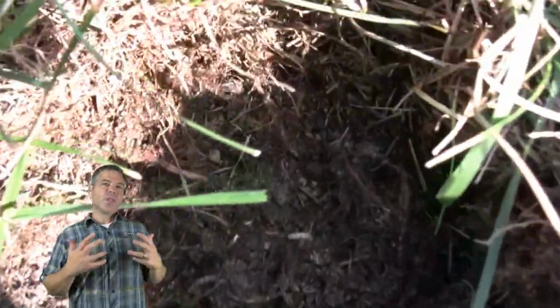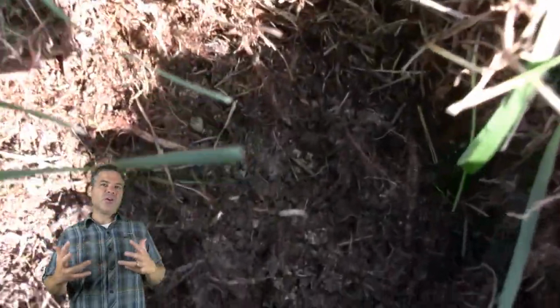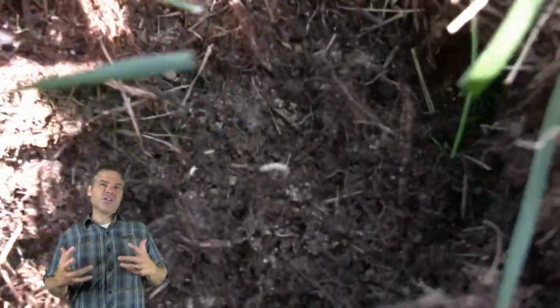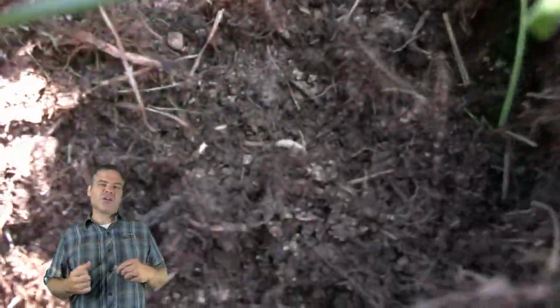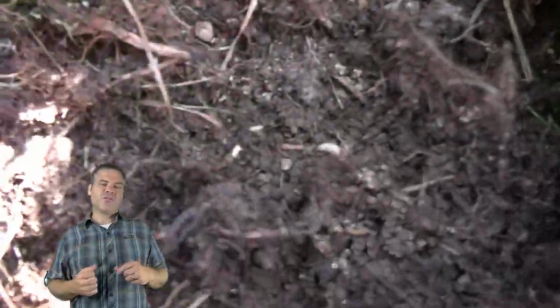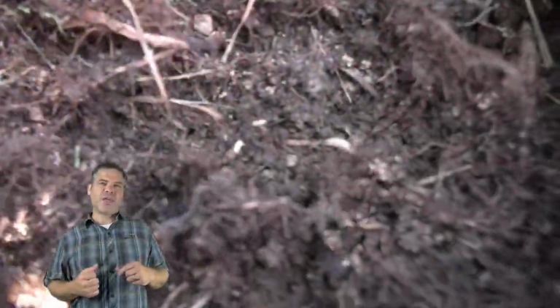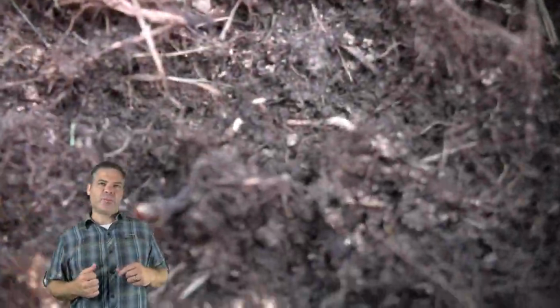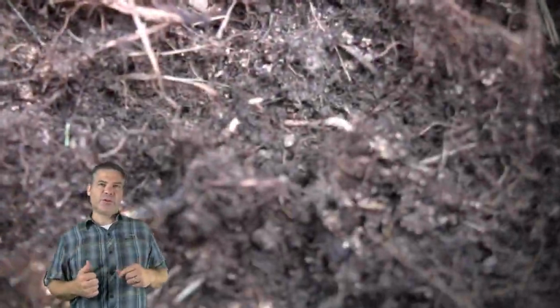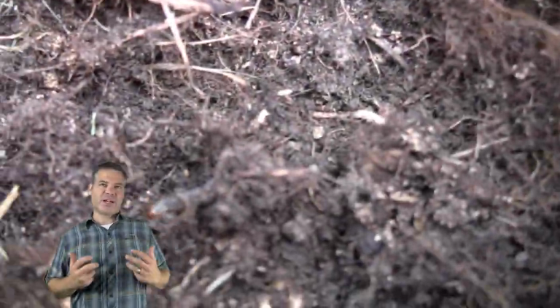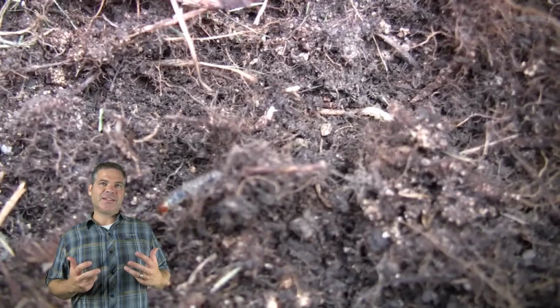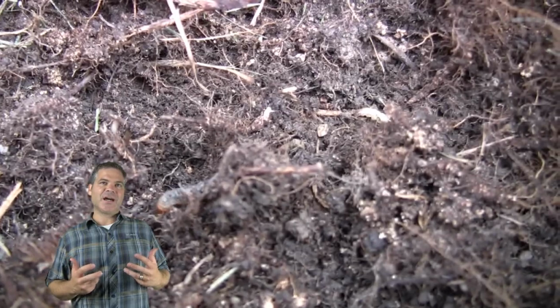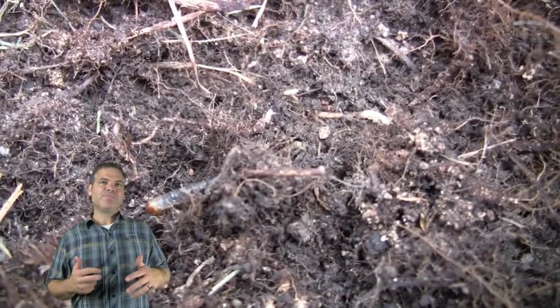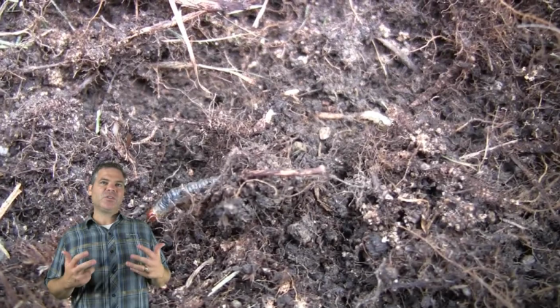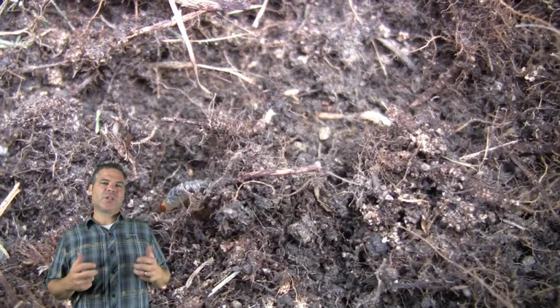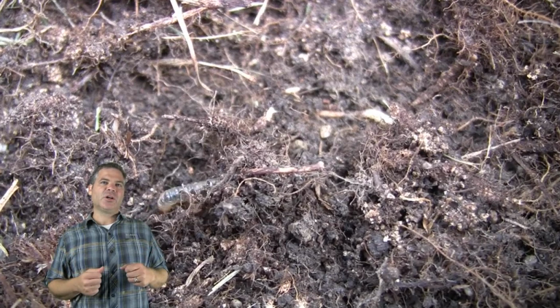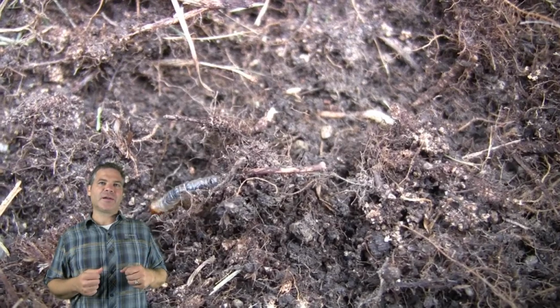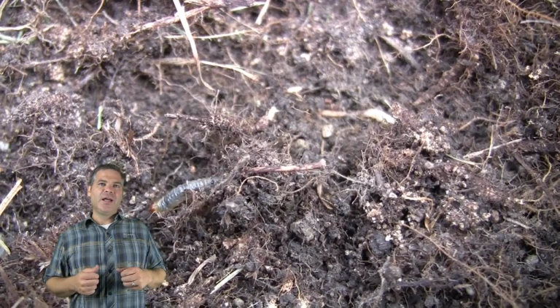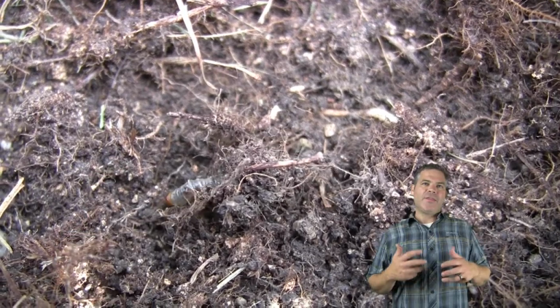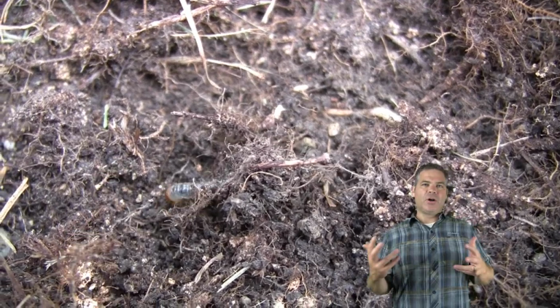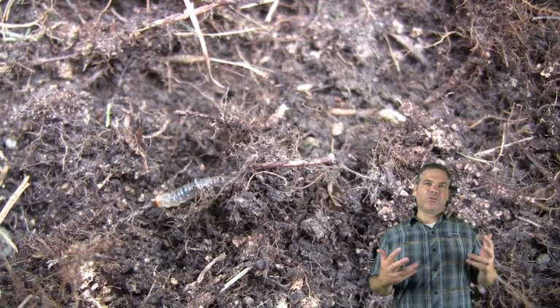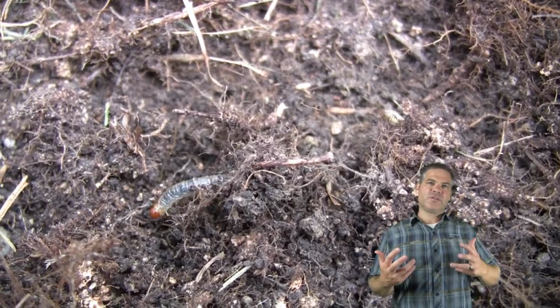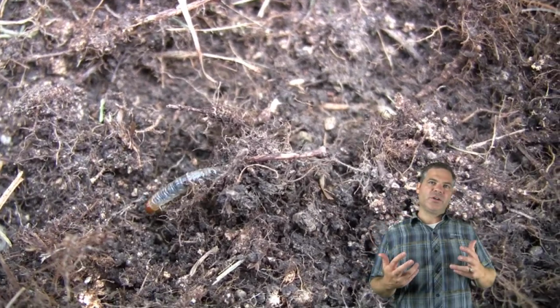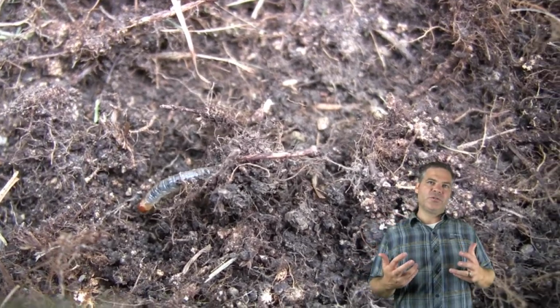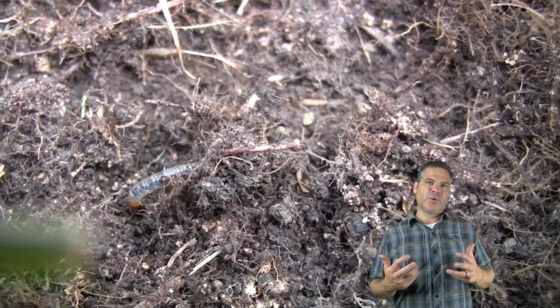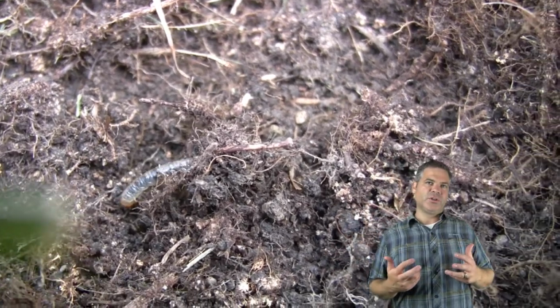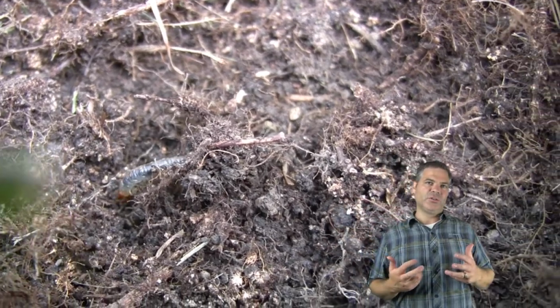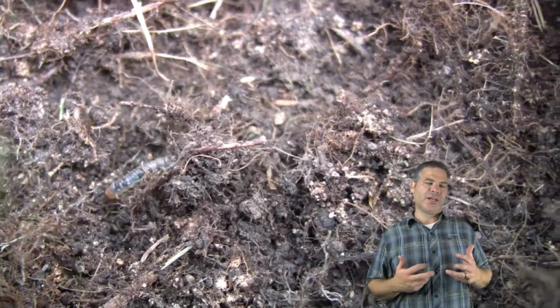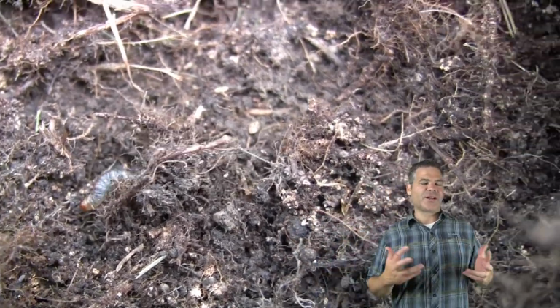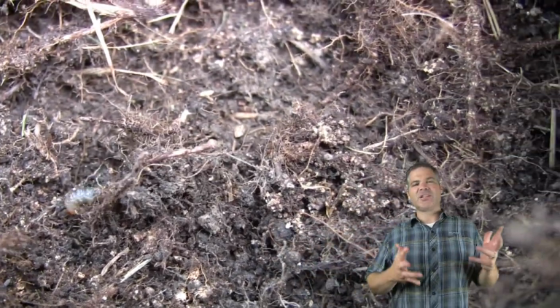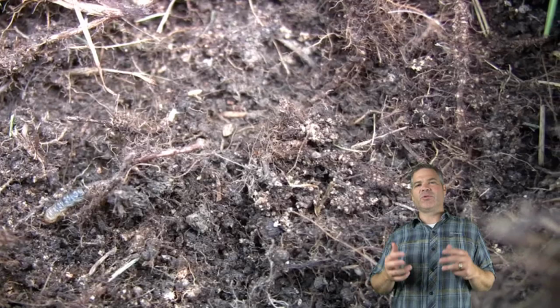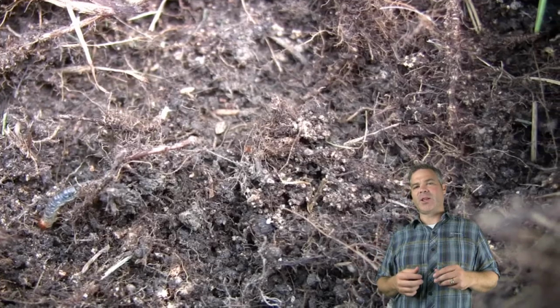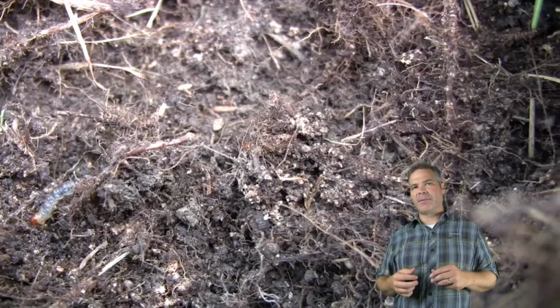Here you can see a few of the caterpillars that I did dig up — you can see what they look like. And throughout this video you've also seen what the adults look like as I chased them through my lawn.